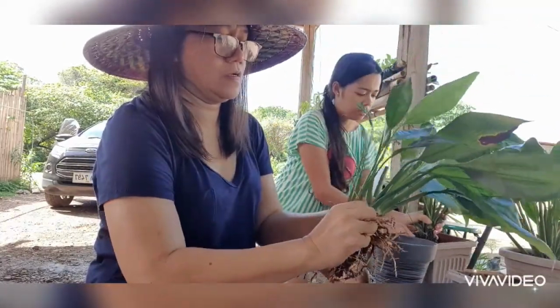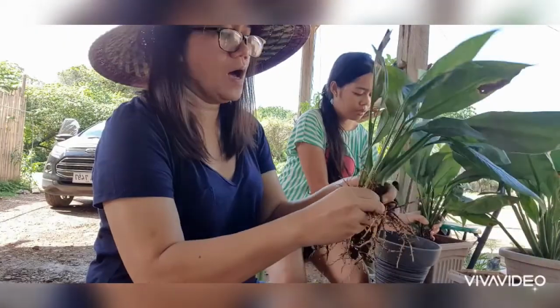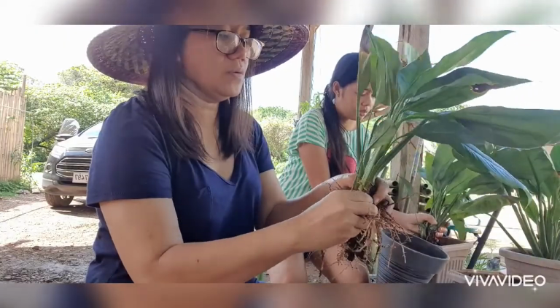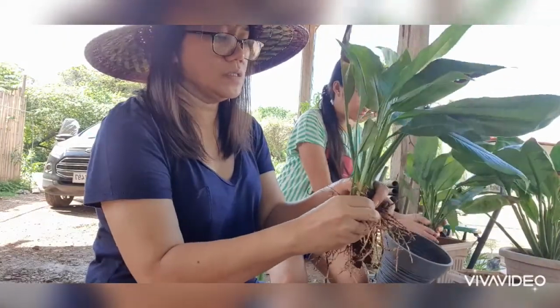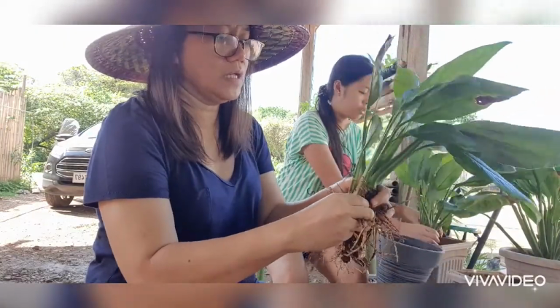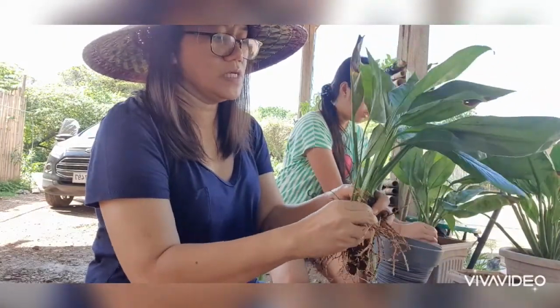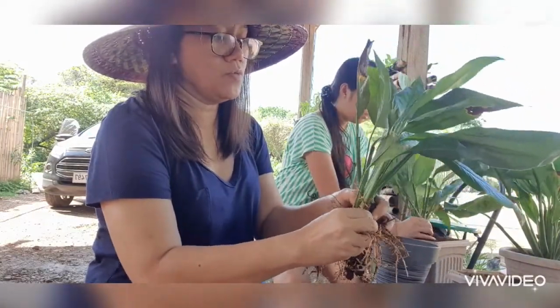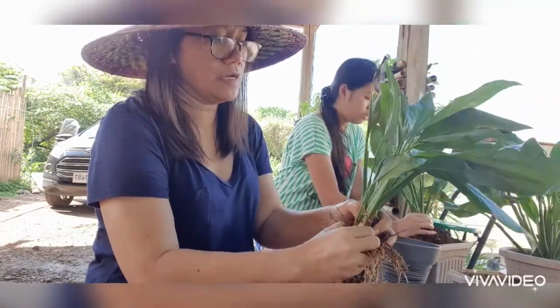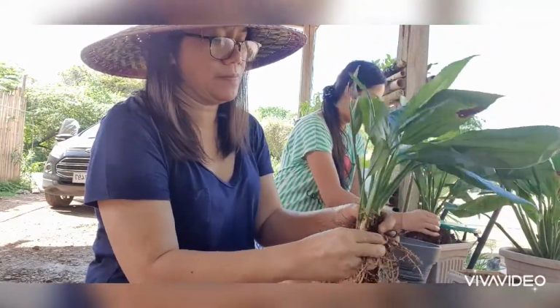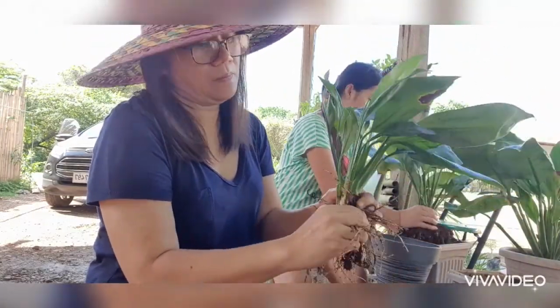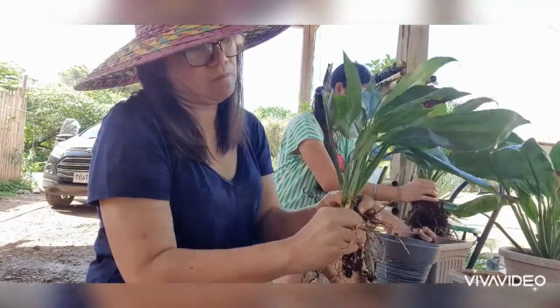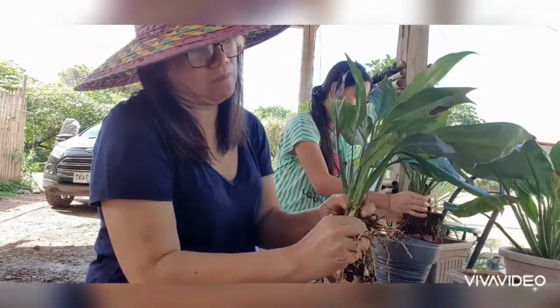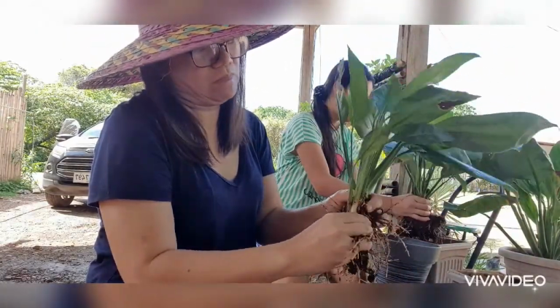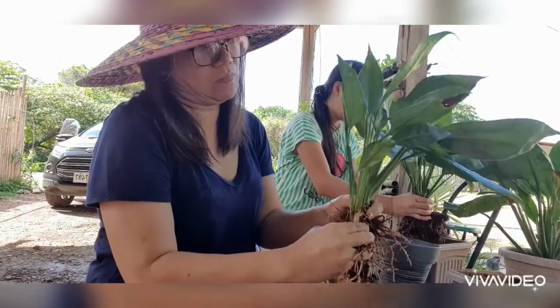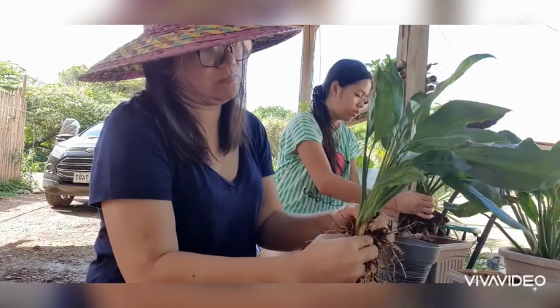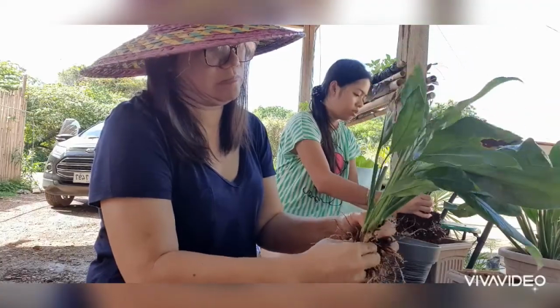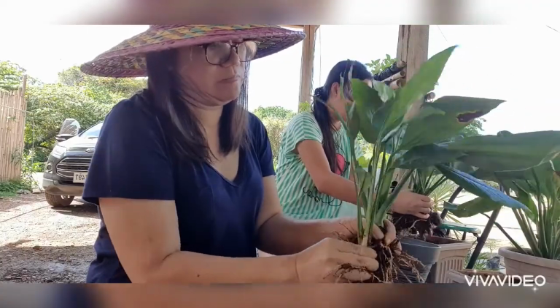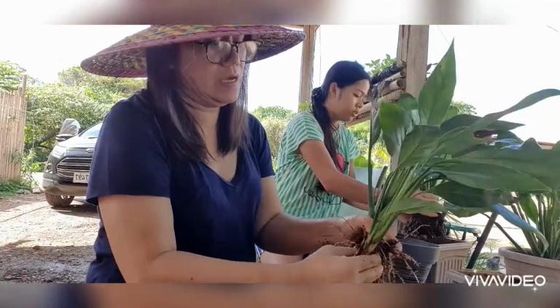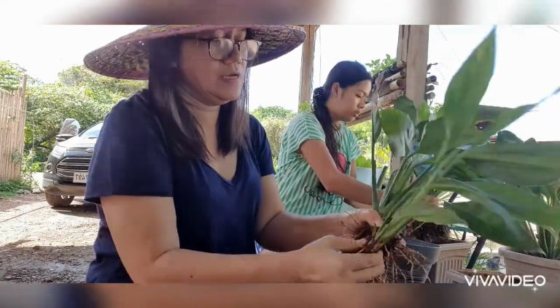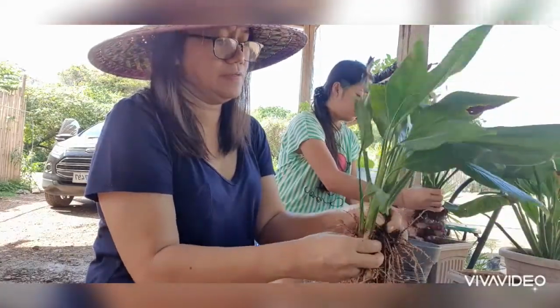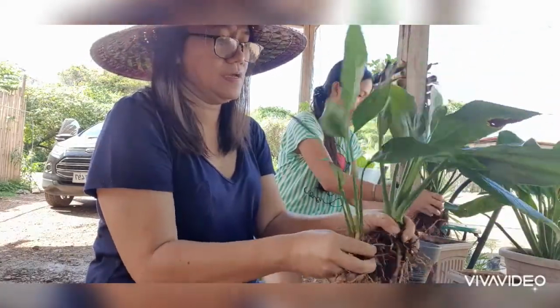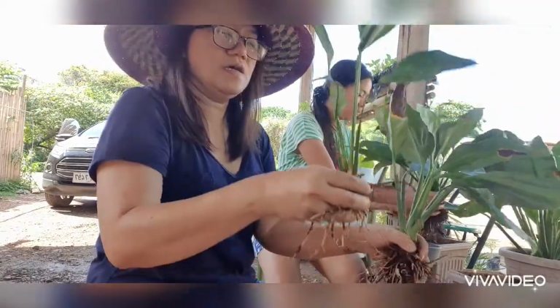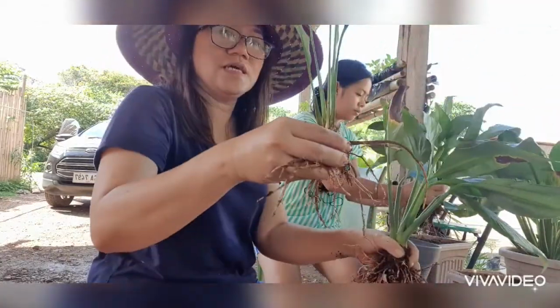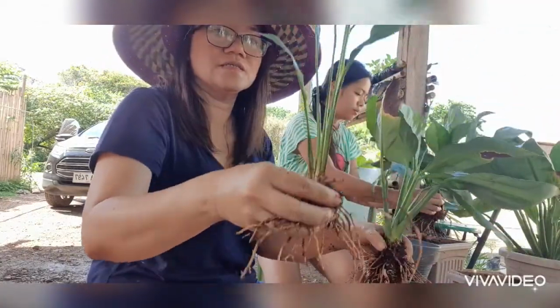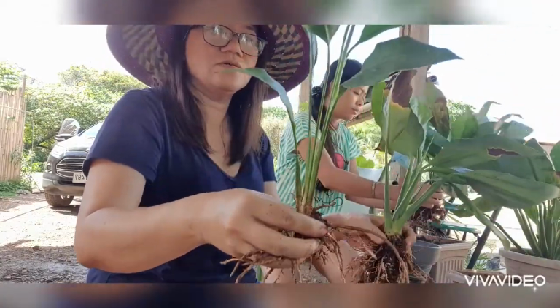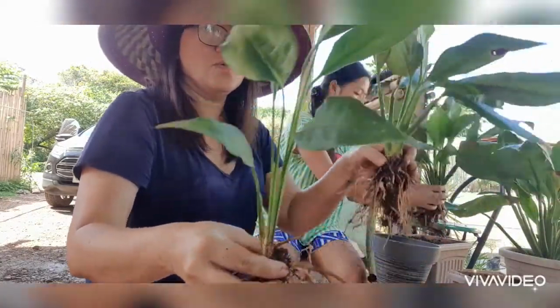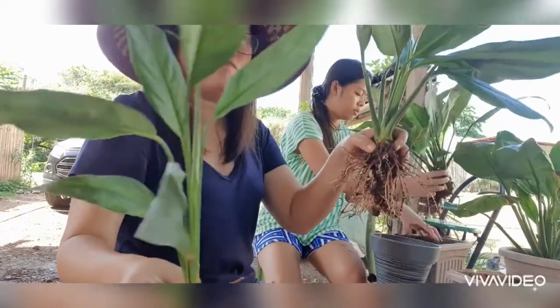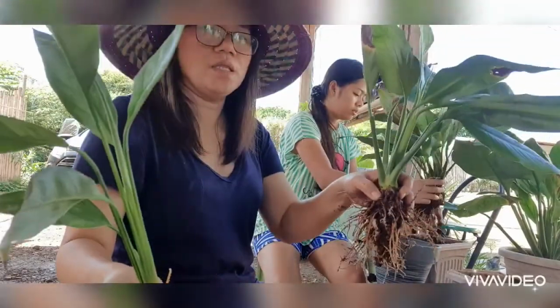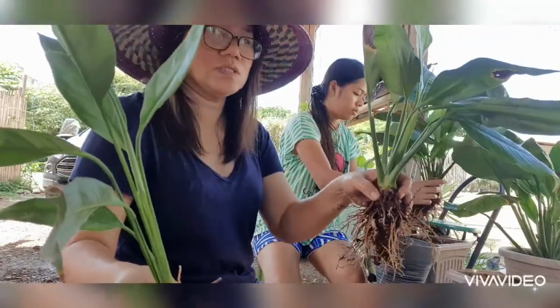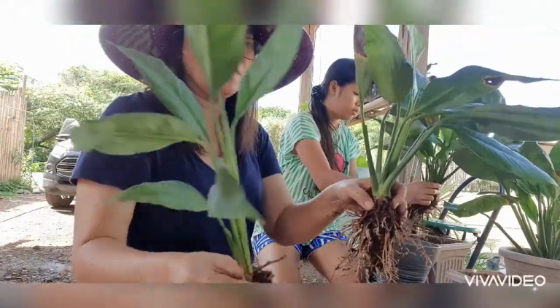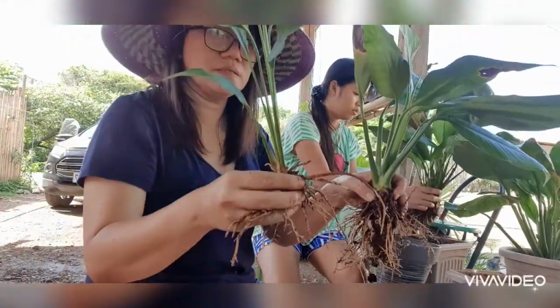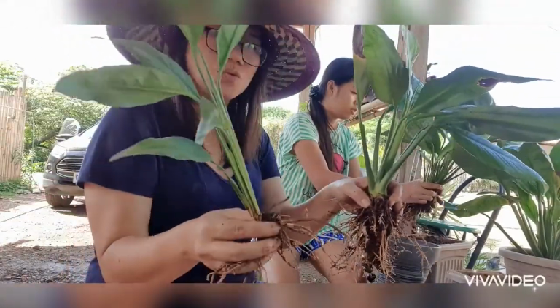I'll just separate it by hand because it comes apart easily. There — see? So we have one, which is the mother plant, and two — the offset.